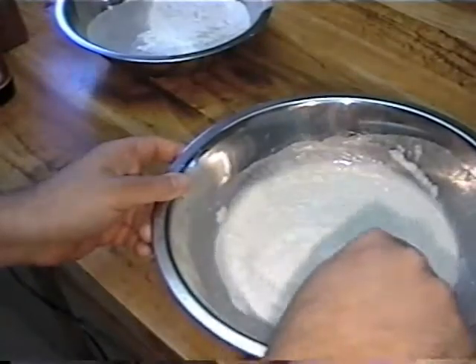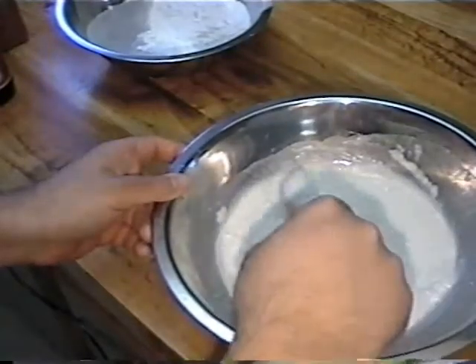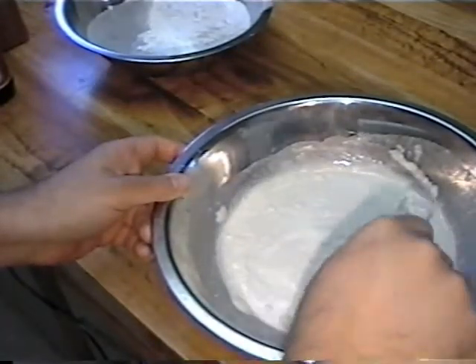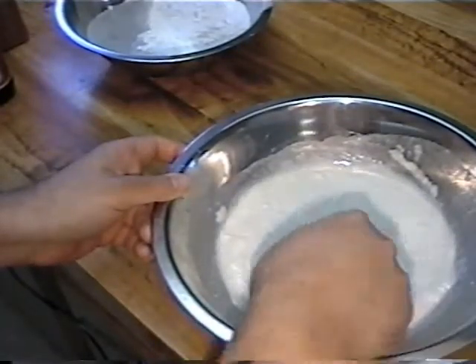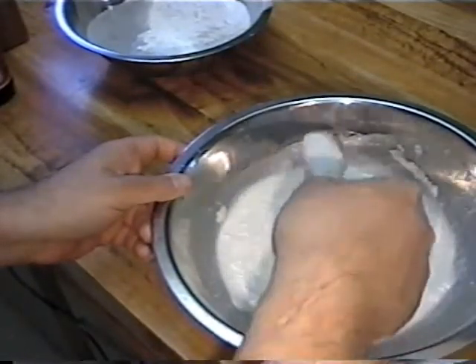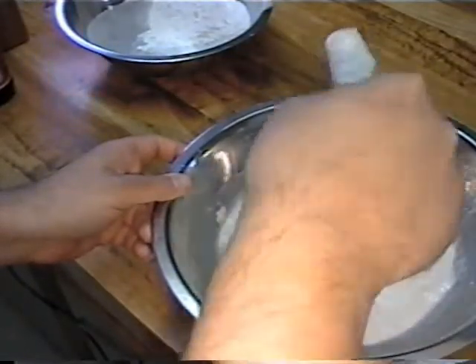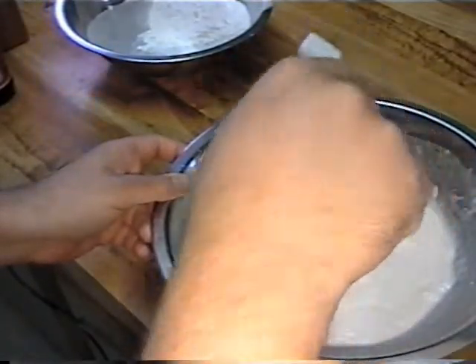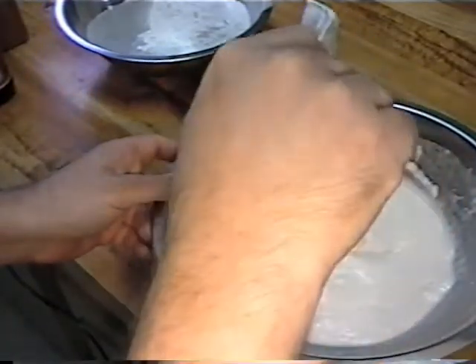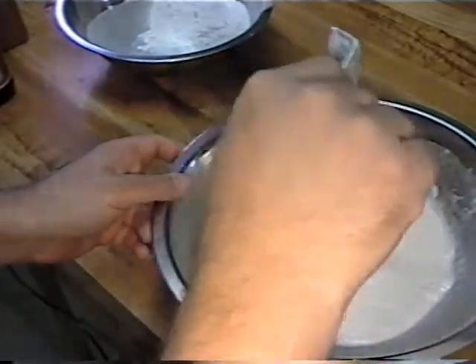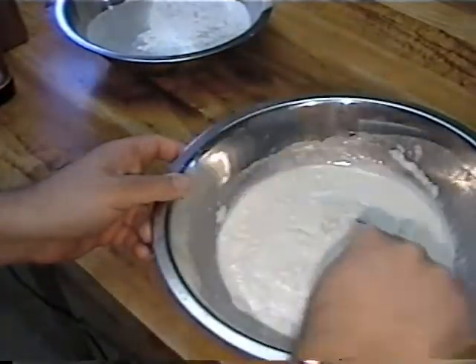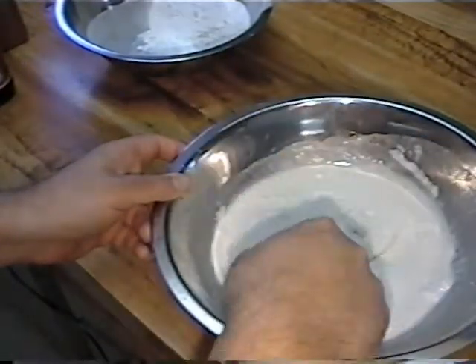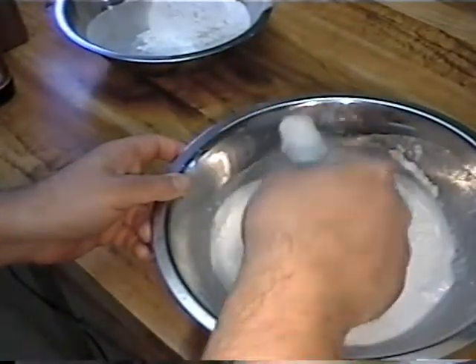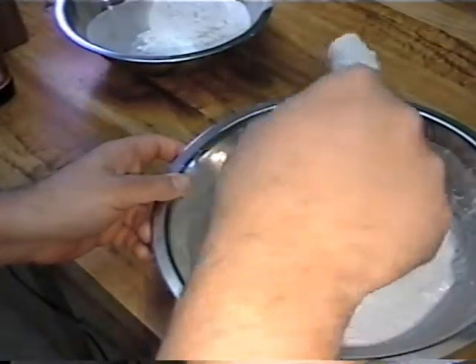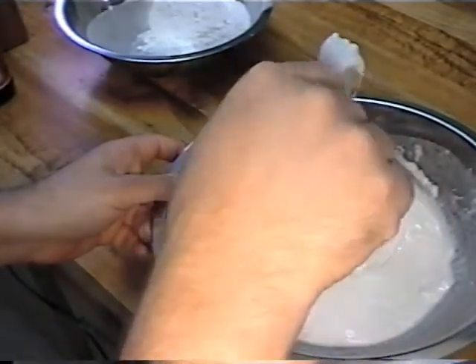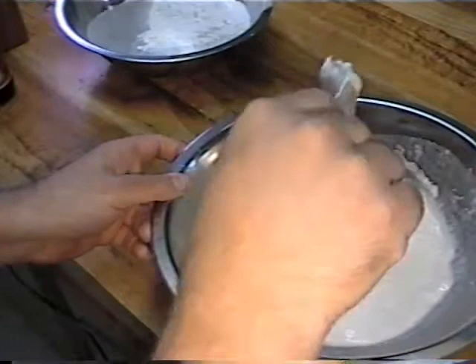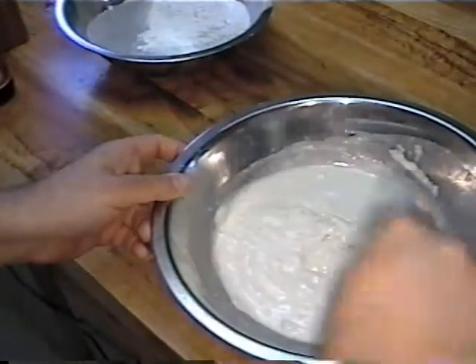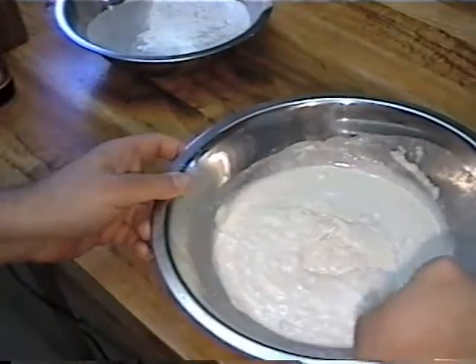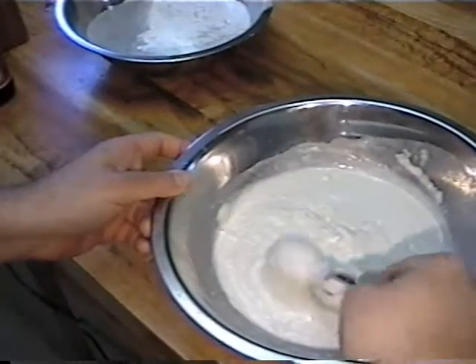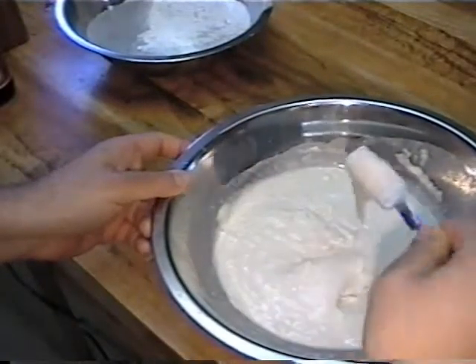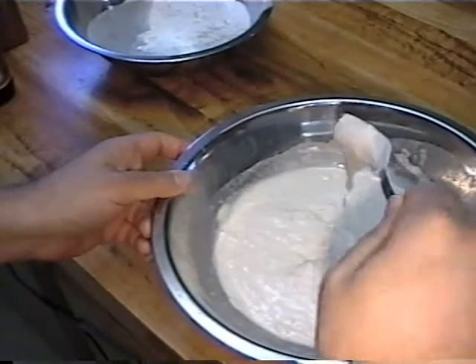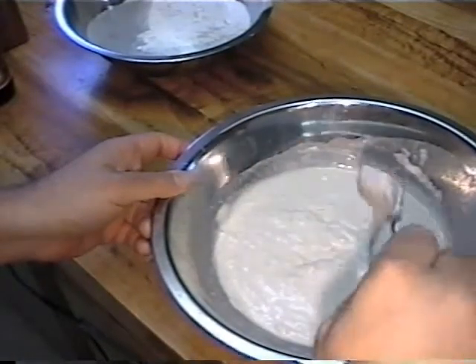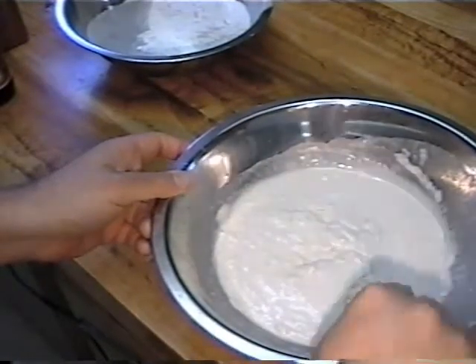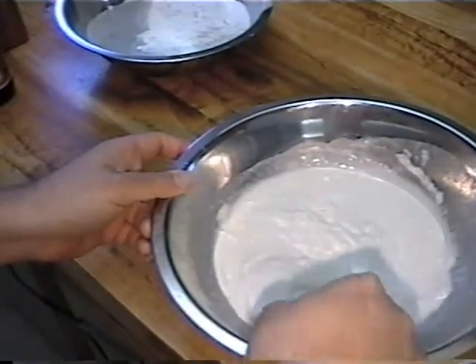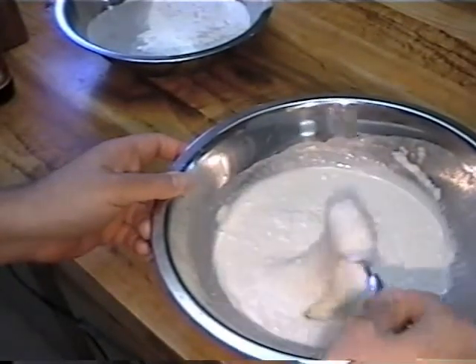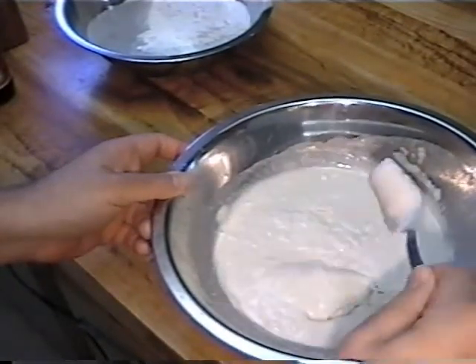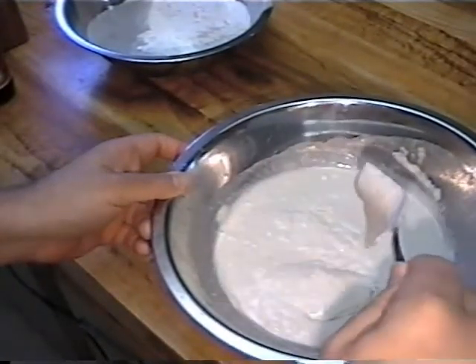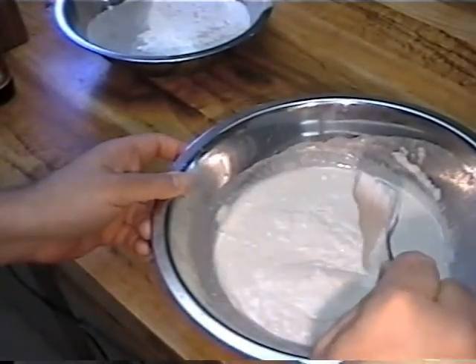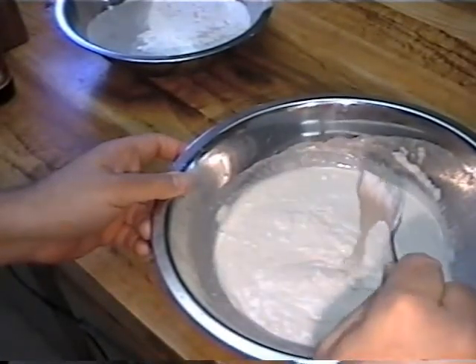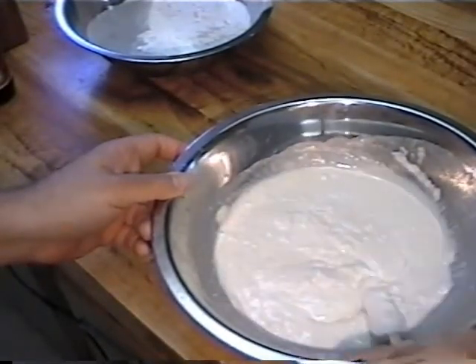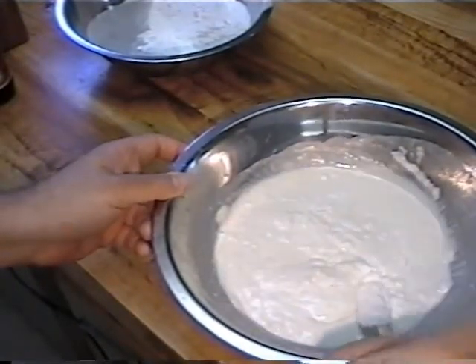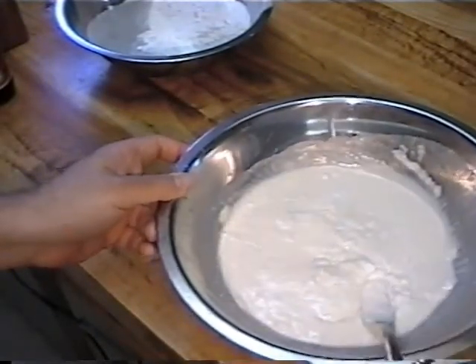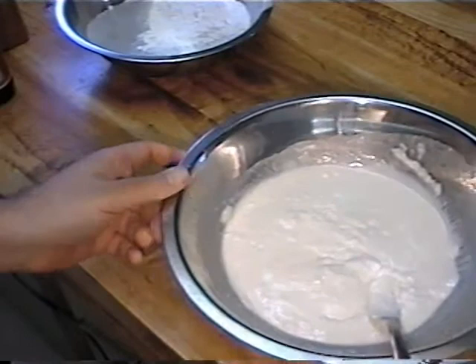Alright, now that we have it like that — see, this is about the thickness you want. Kind of like that. It's about what you want.